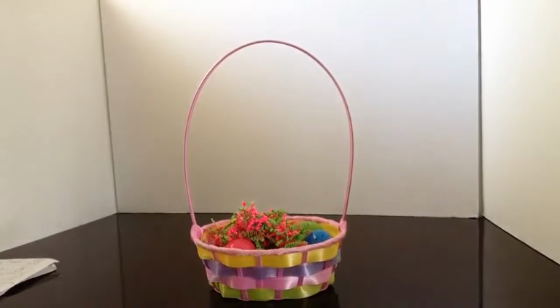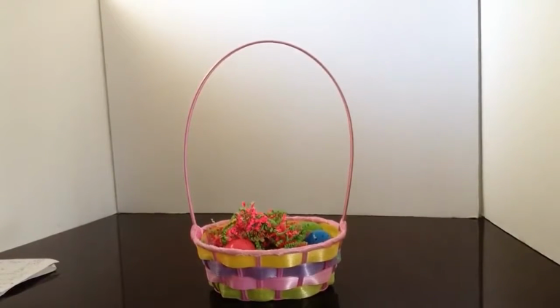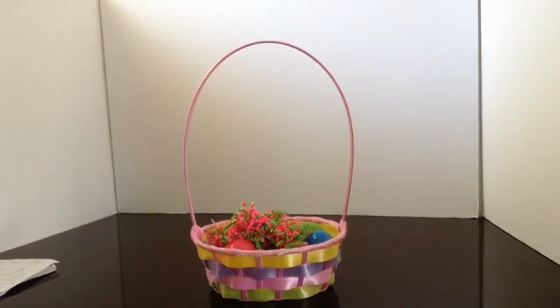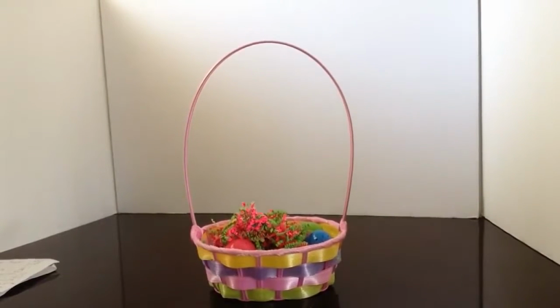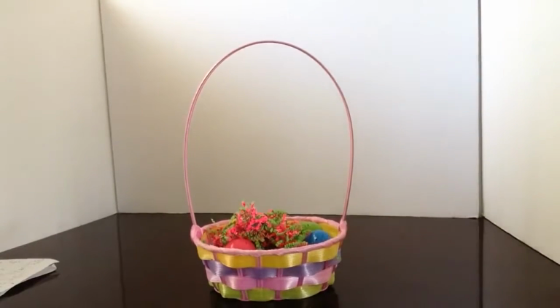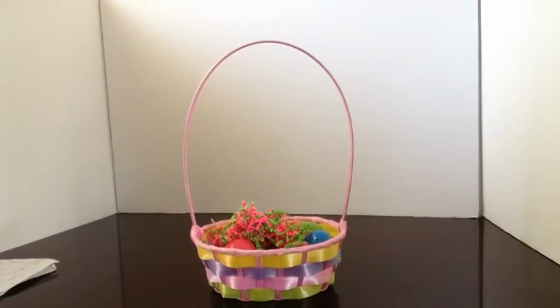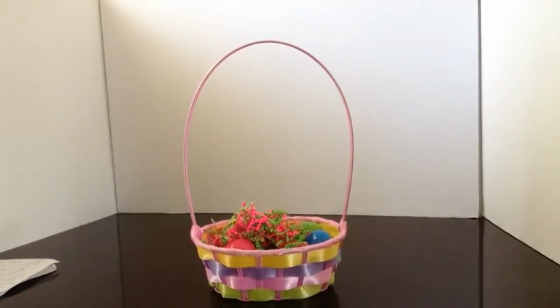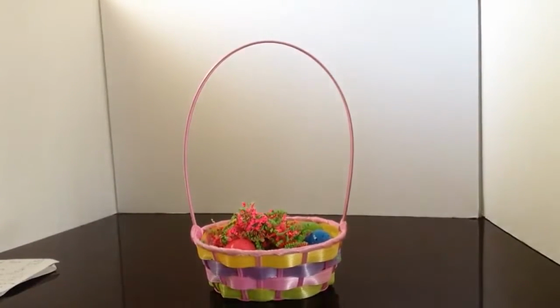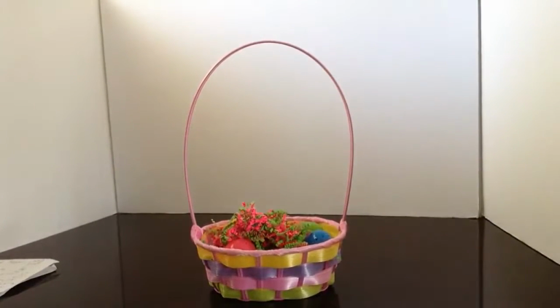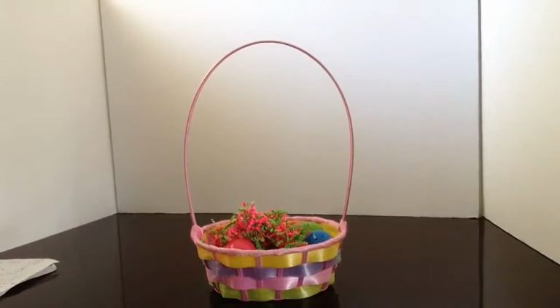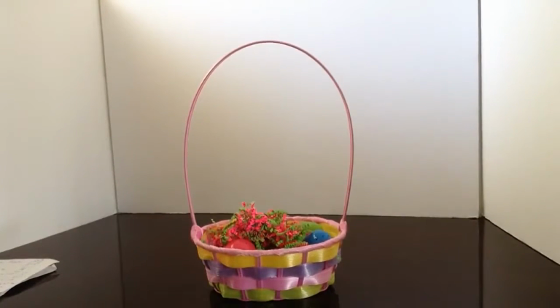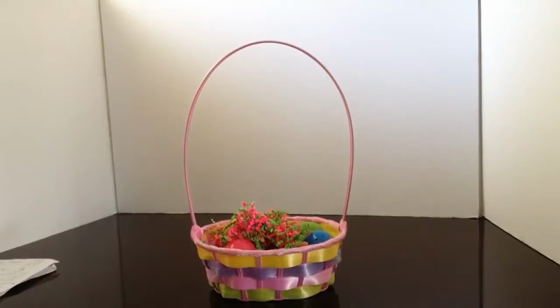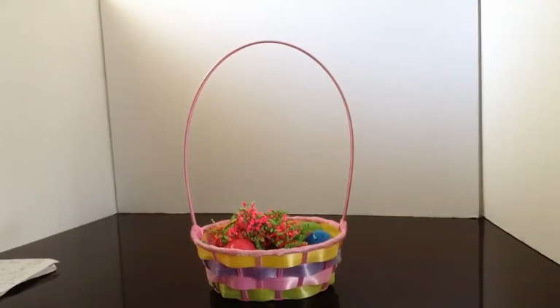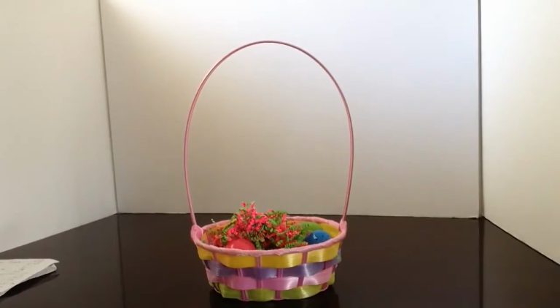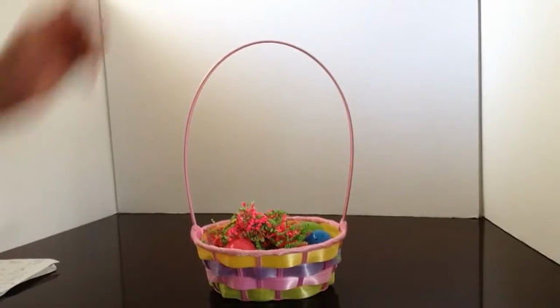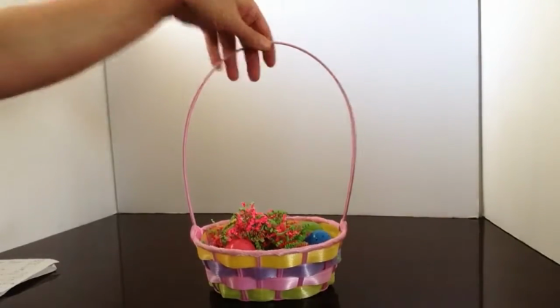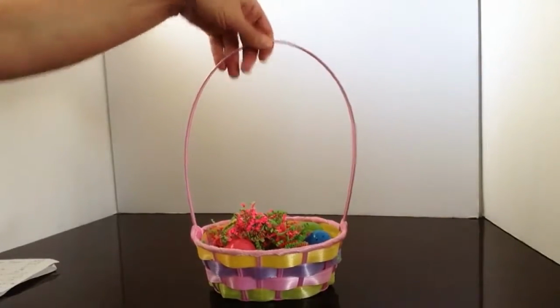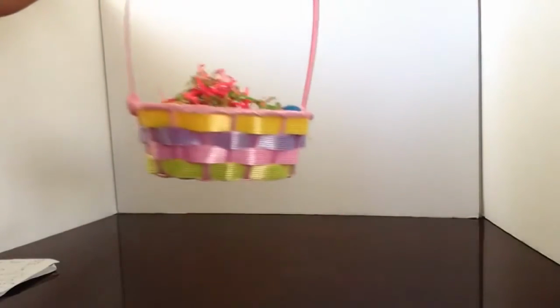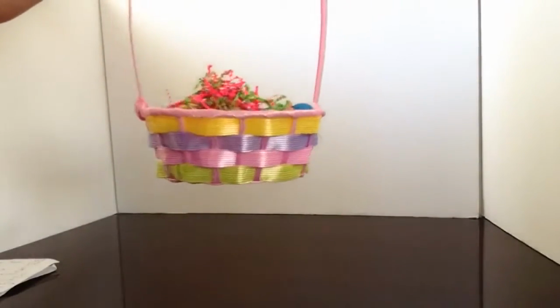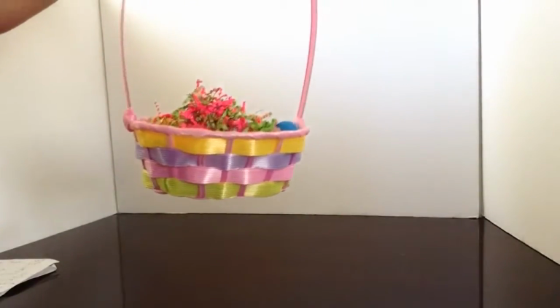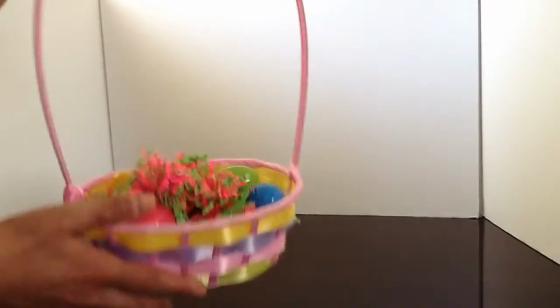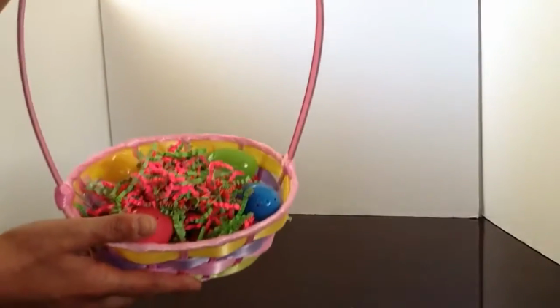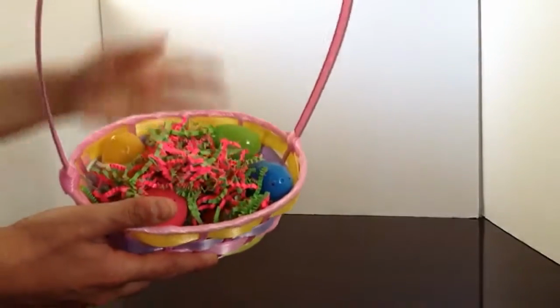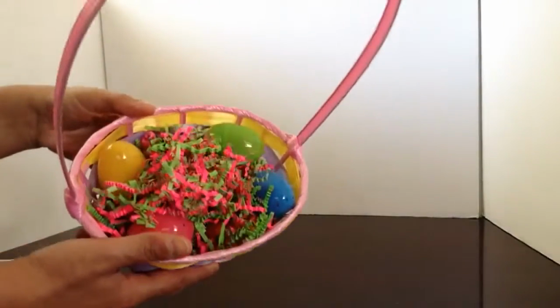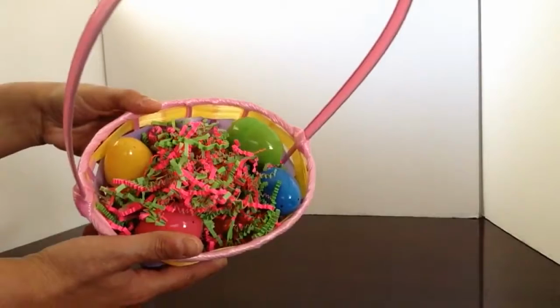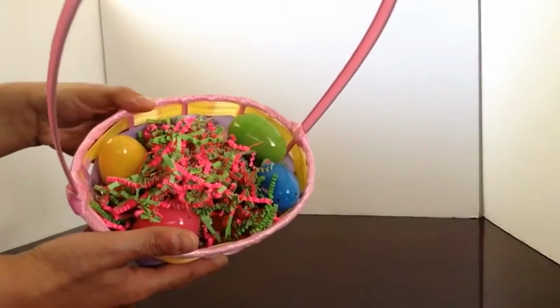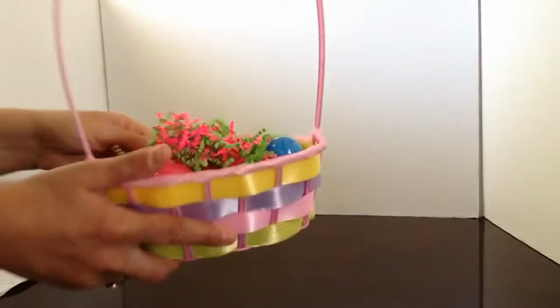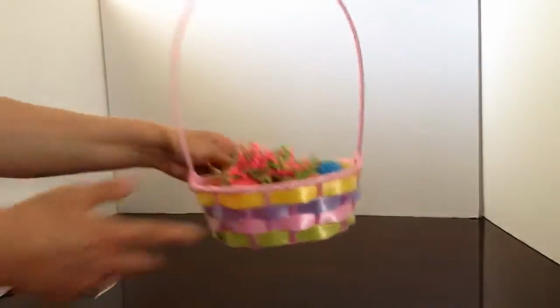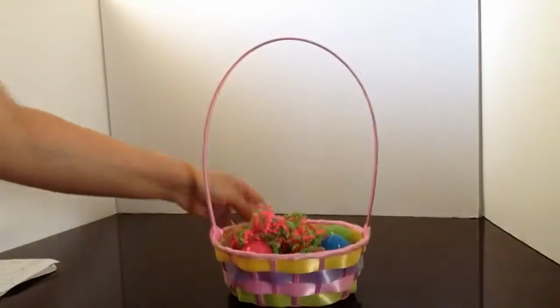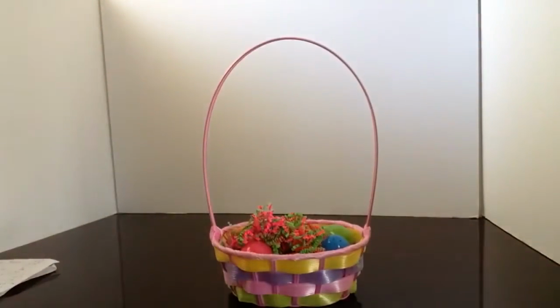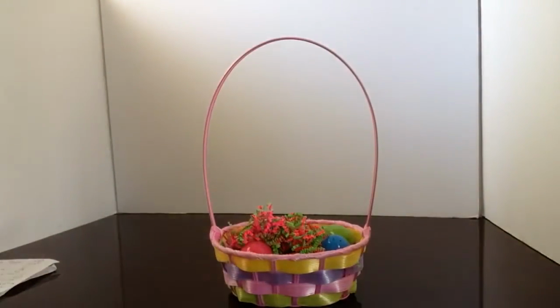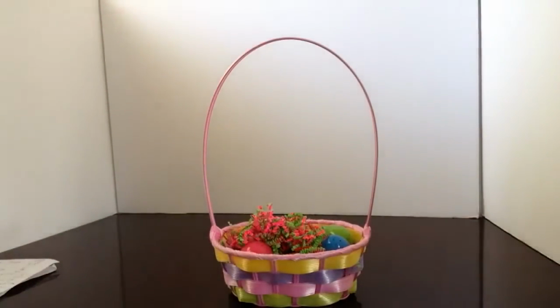Hi everyone! Thank you for viewing my channel, Playtime Fun Kids TV. It's Easter season, and I have got my Easter basket ready to go. We have full of little surprises in here. So let's get started.